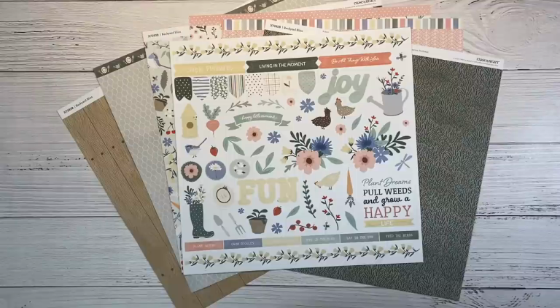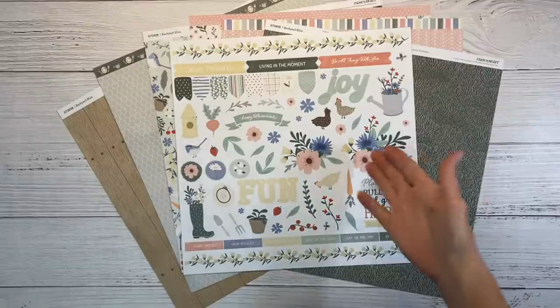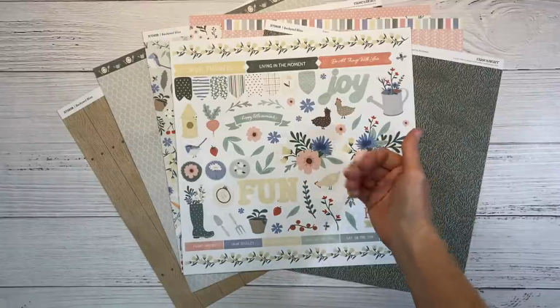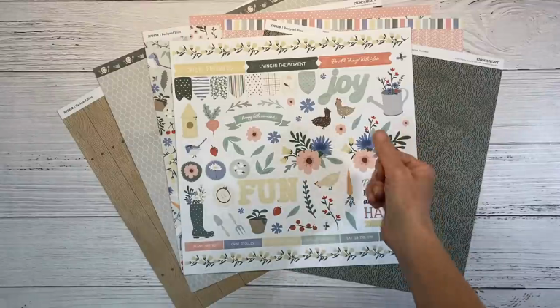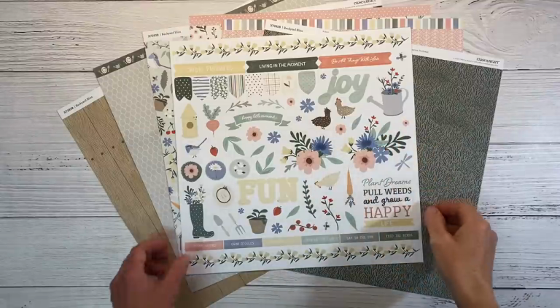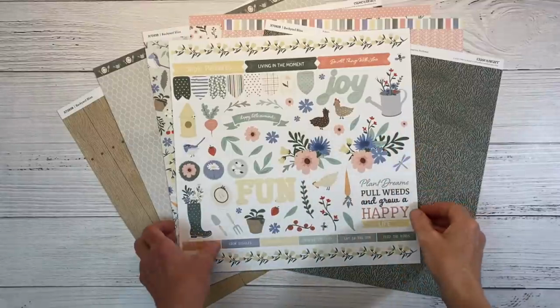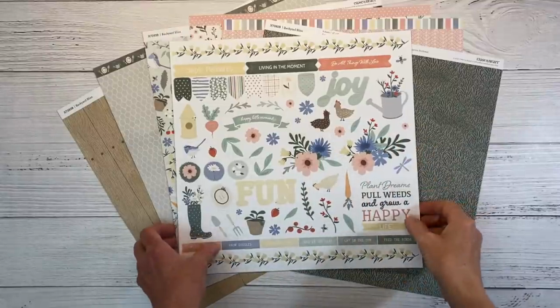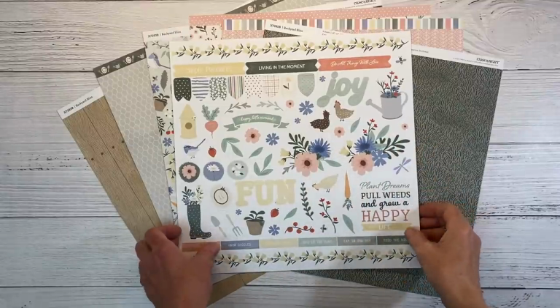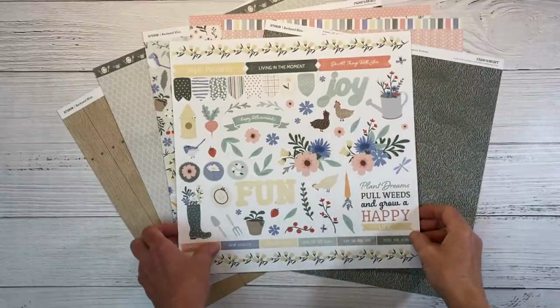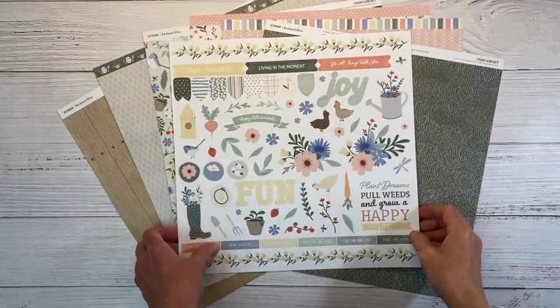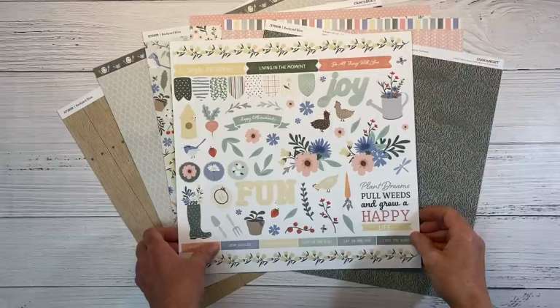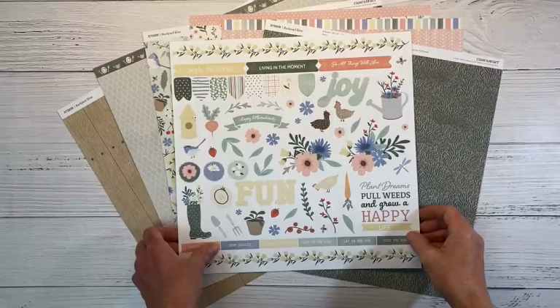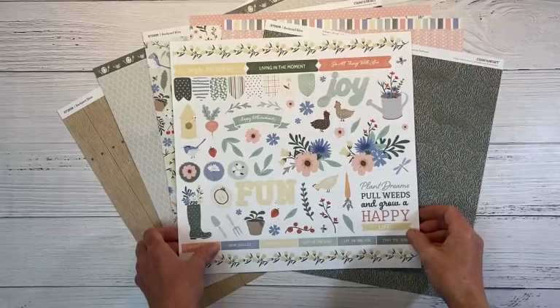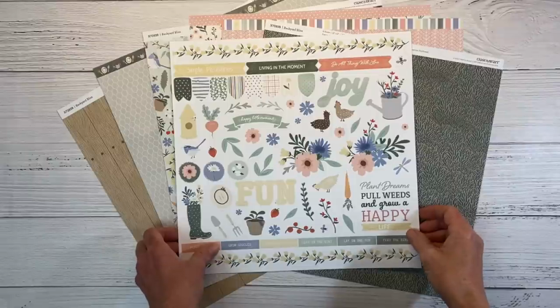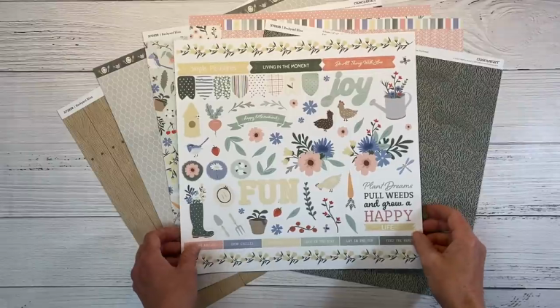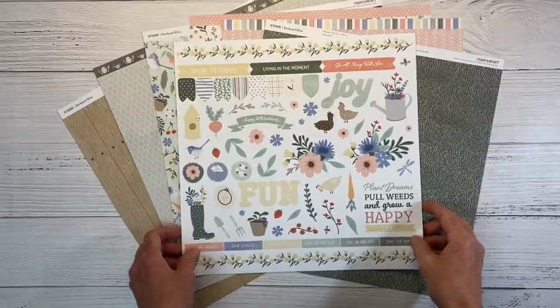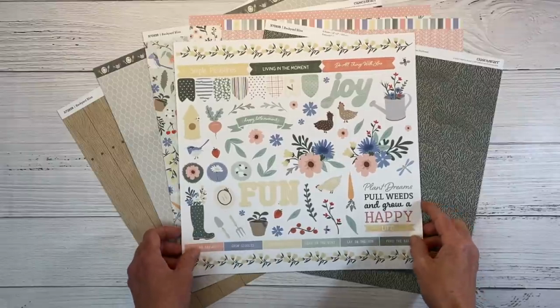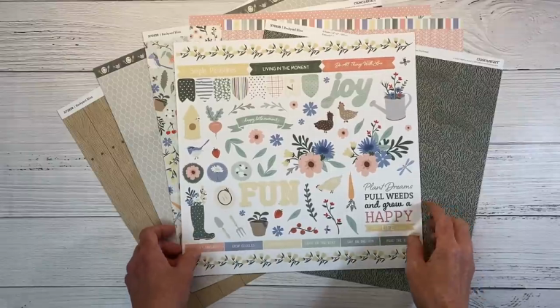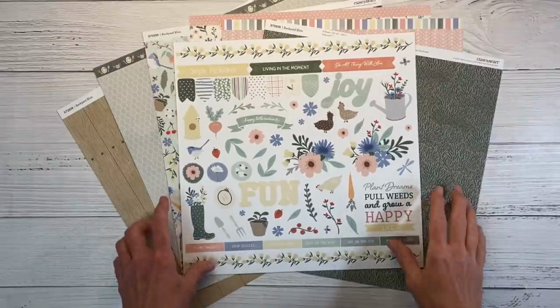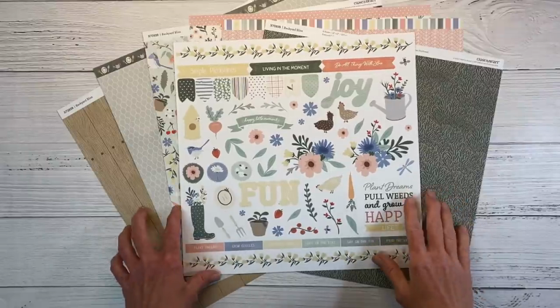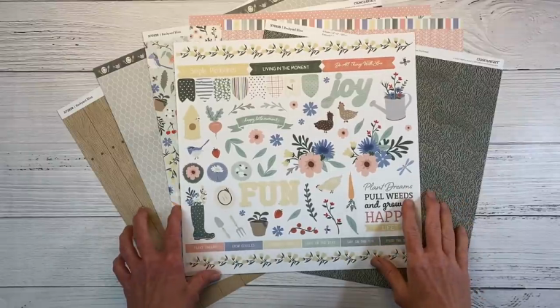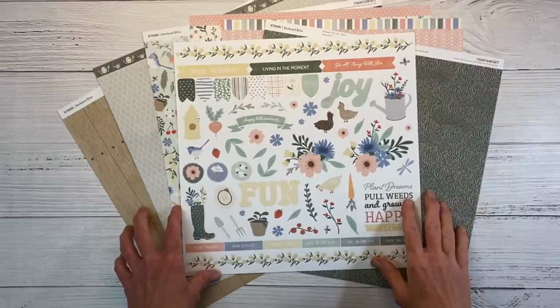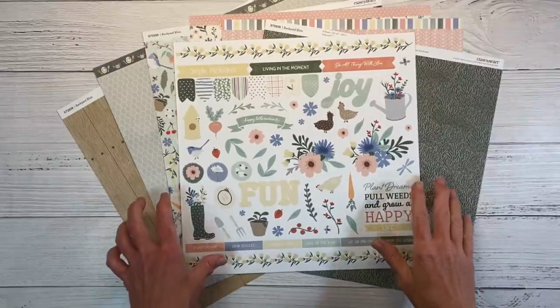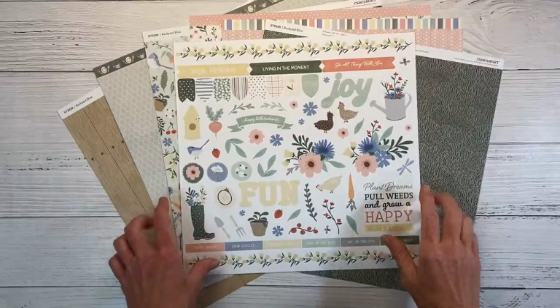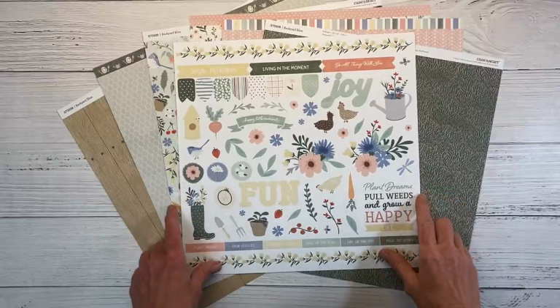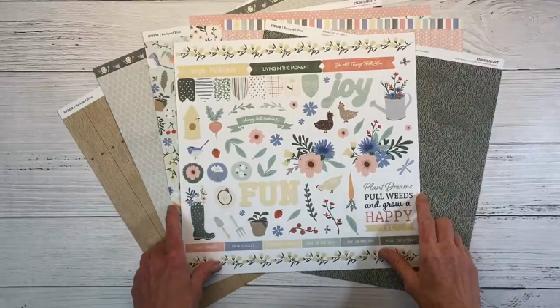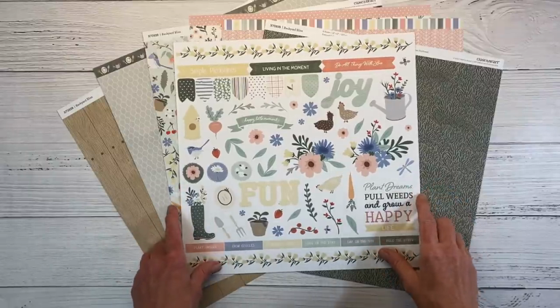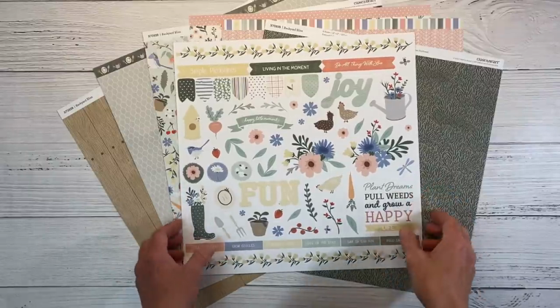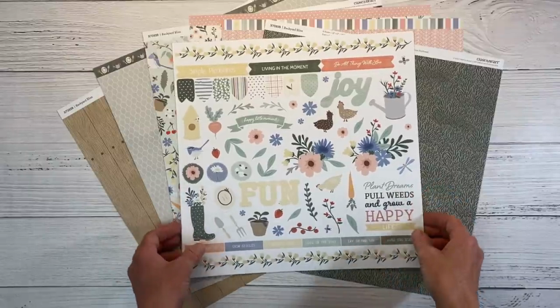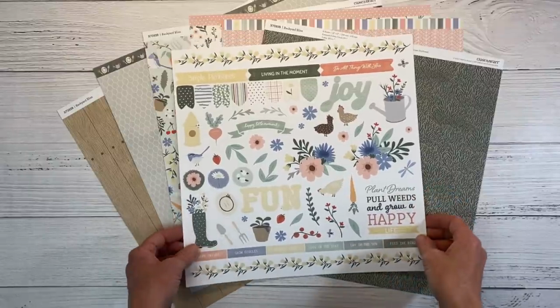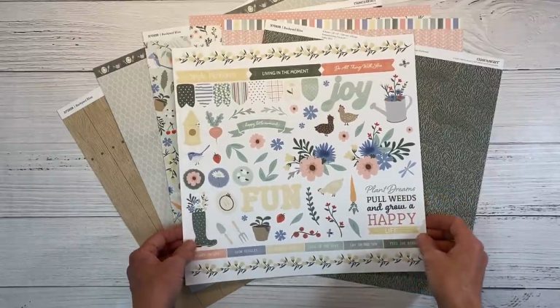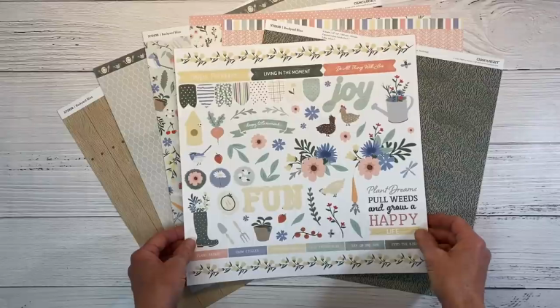Hello everyone, welcome back to the Crafty Concepts with Erin YouTube channel. Today I have a scrapbook layout for you featuring the Backyard Bliss collection from Close to My Heart.